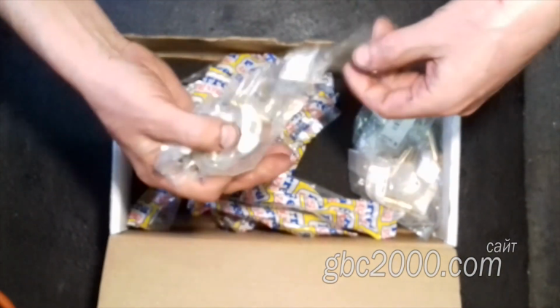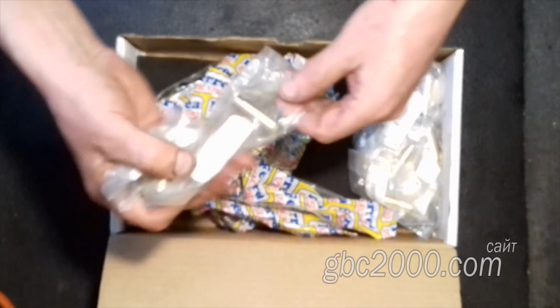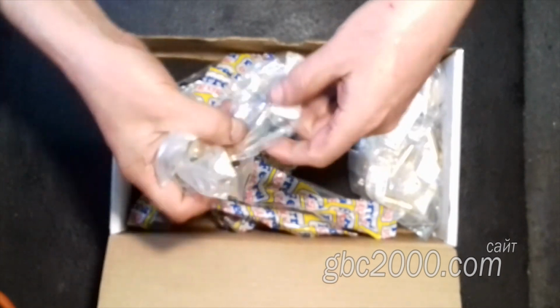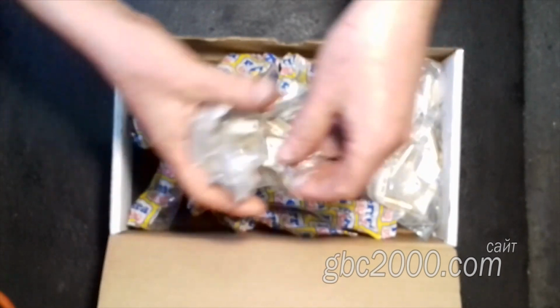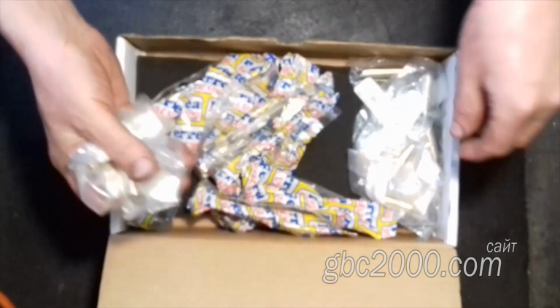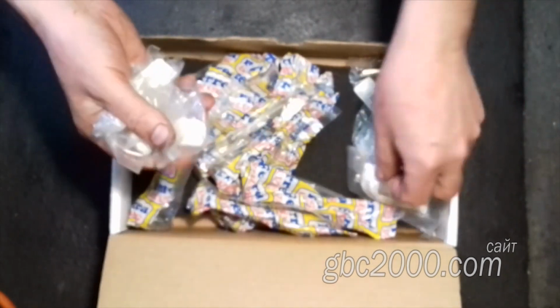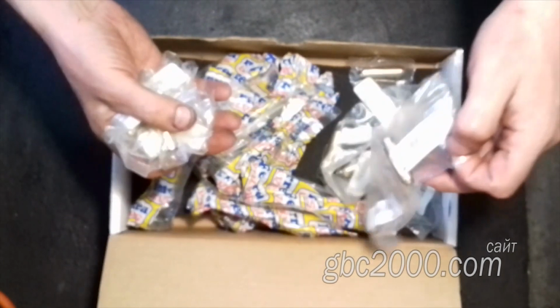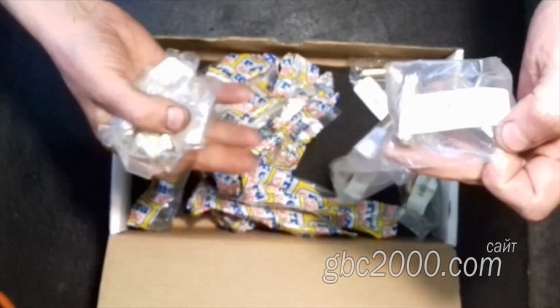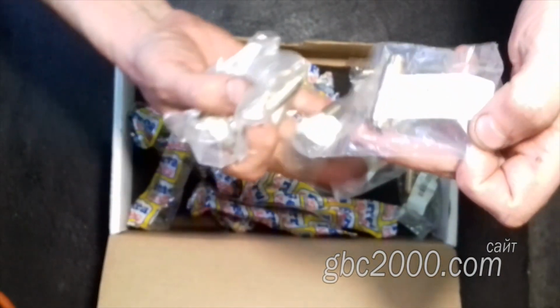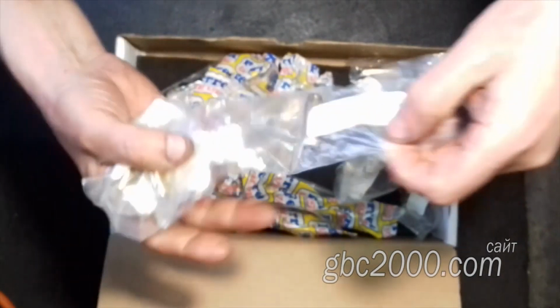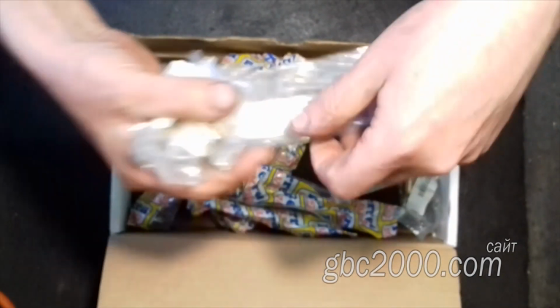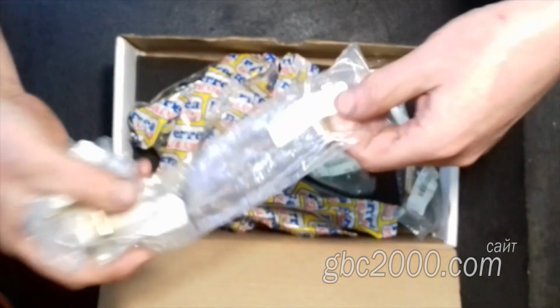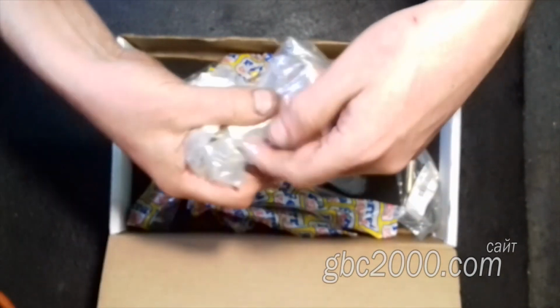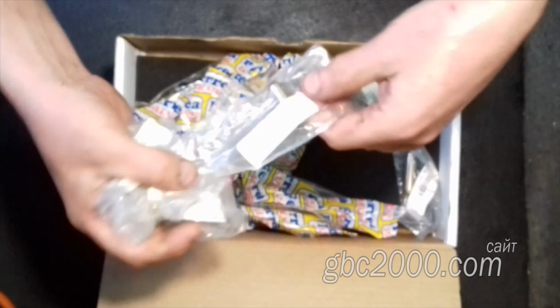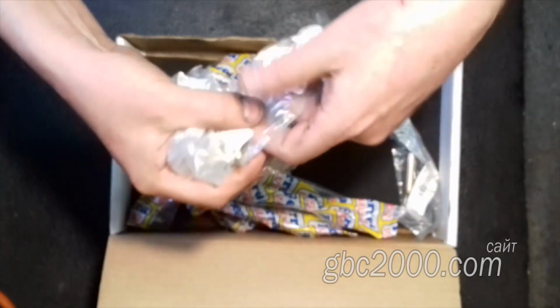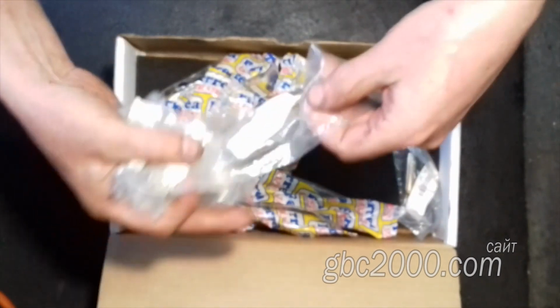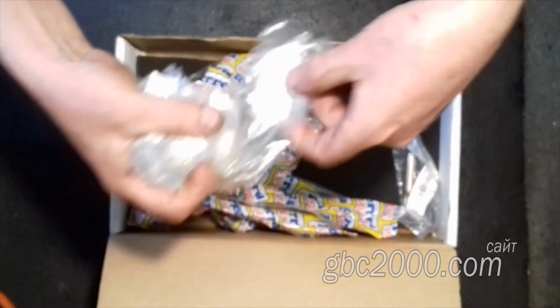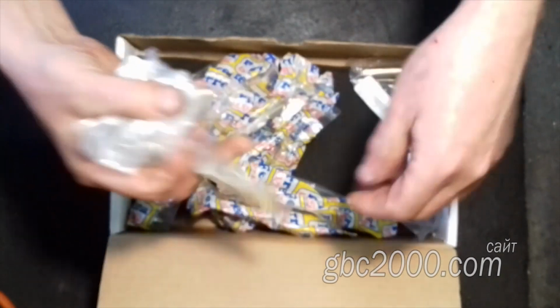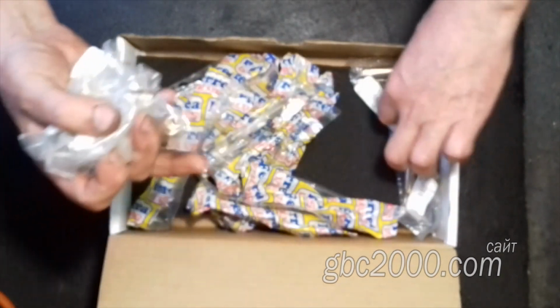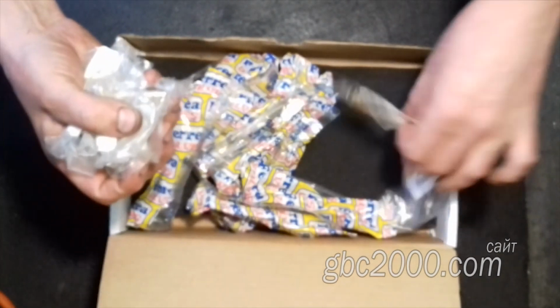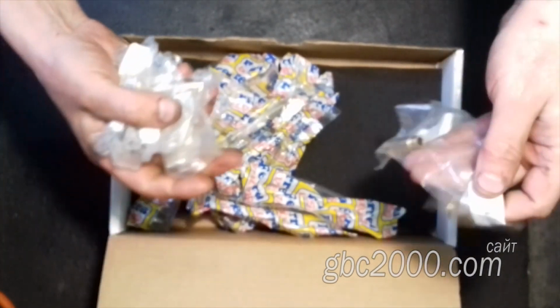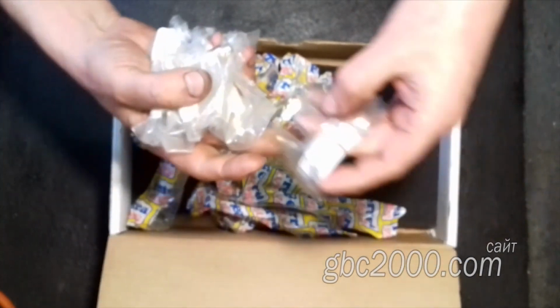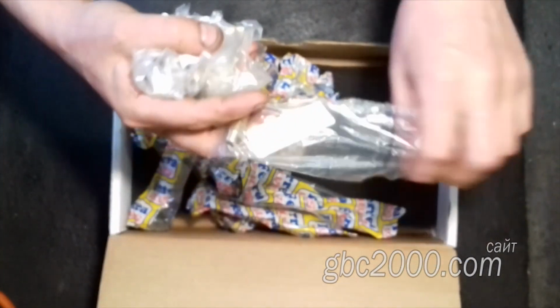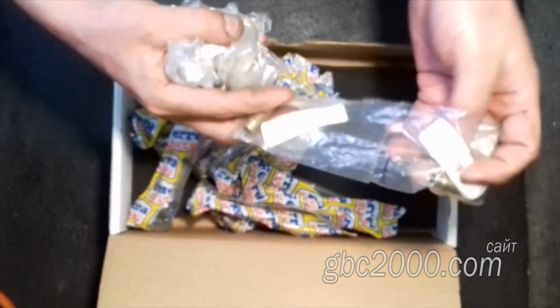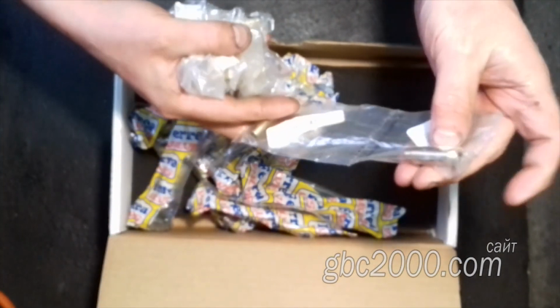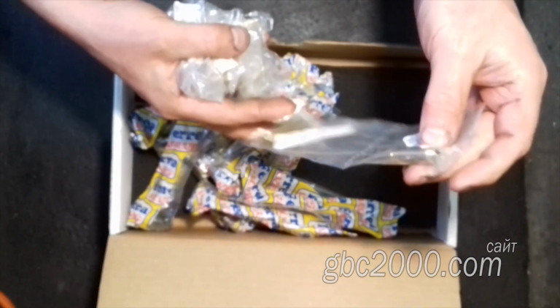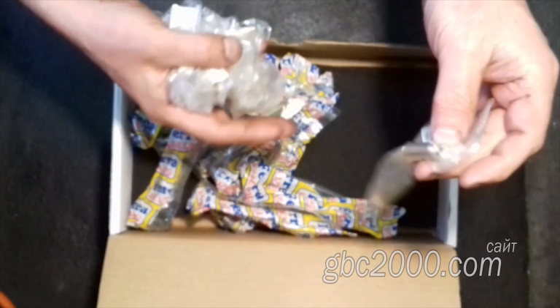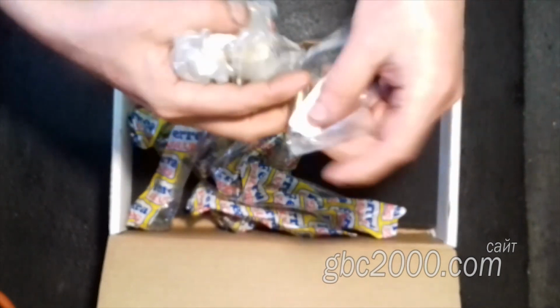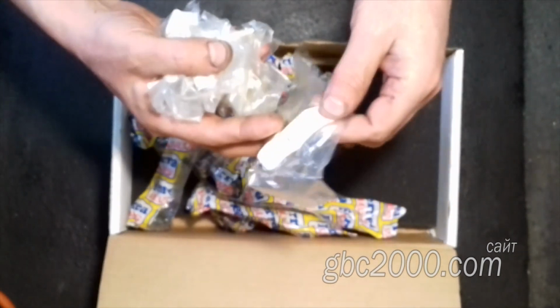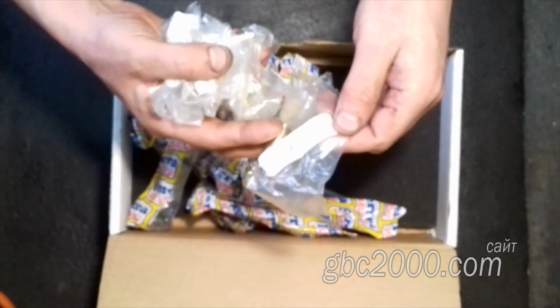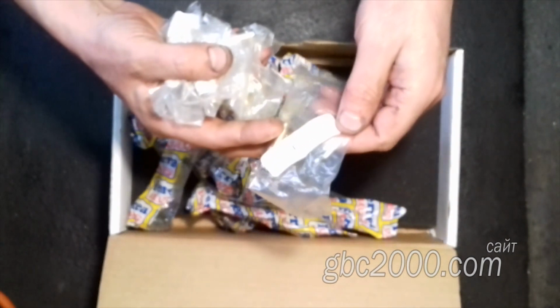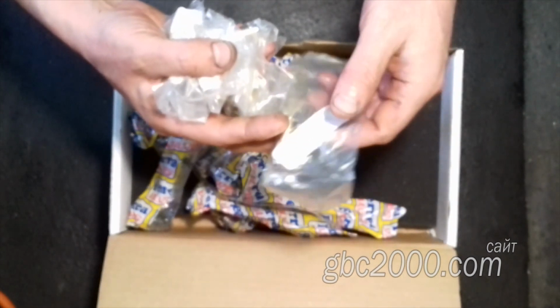Что удивляет: владелец не увлекается тюнингом и у головки нет портинга, и, конечно же, его там не будет. А стоимость у запчастей далеко не копеечная. Стоимость традиционно будет озвучена в видео на канале в Дзен и Рутуб.